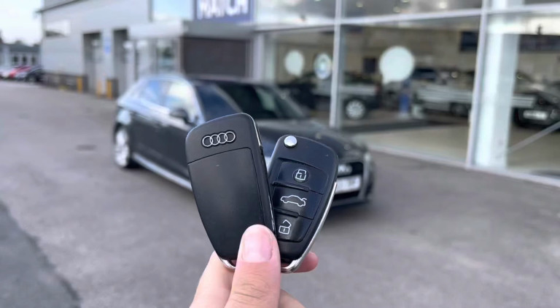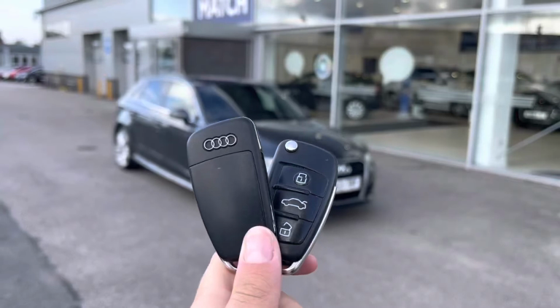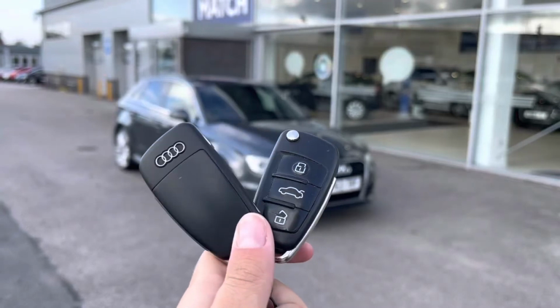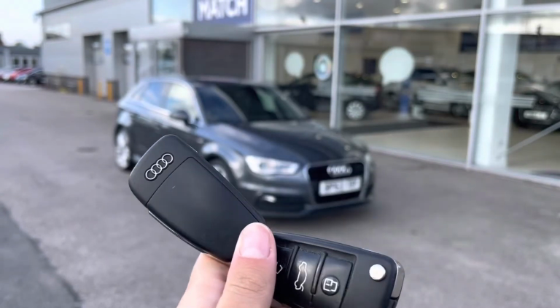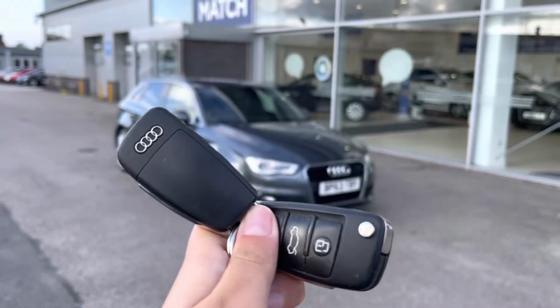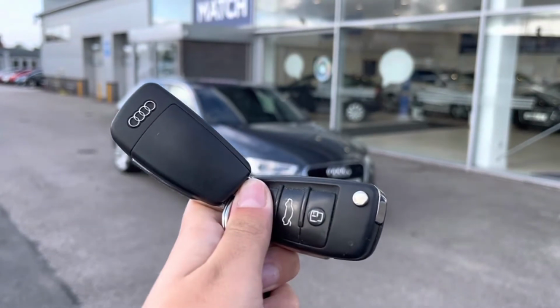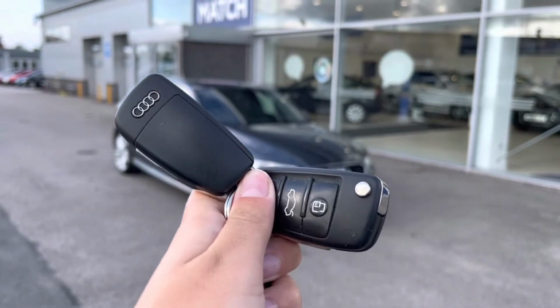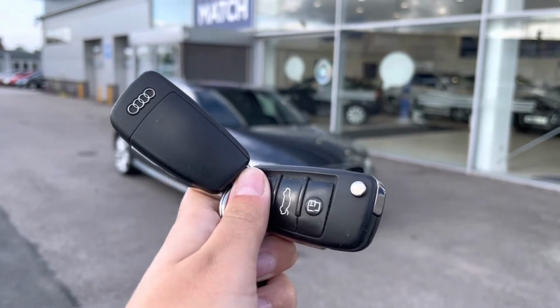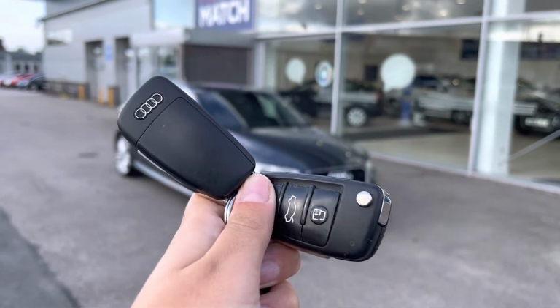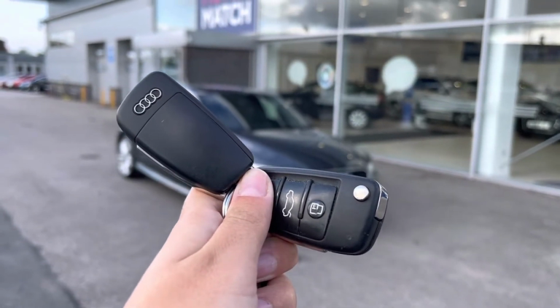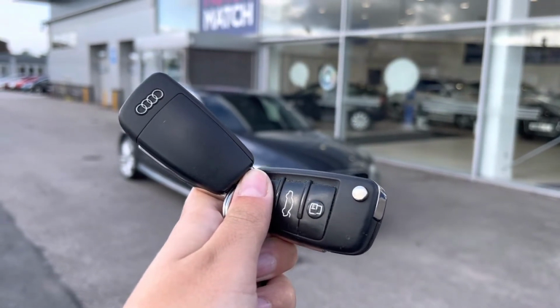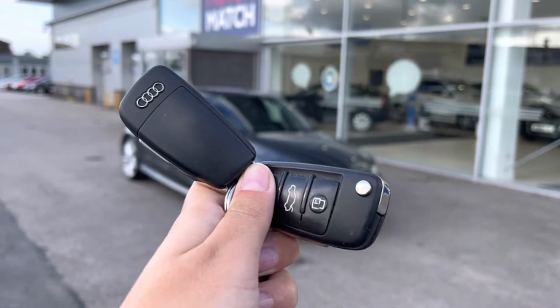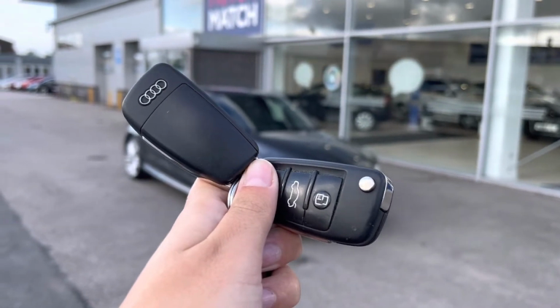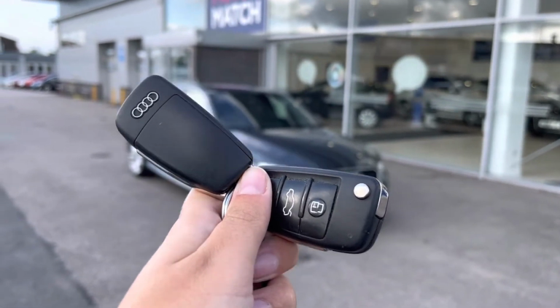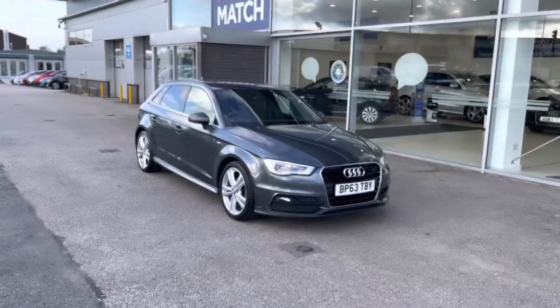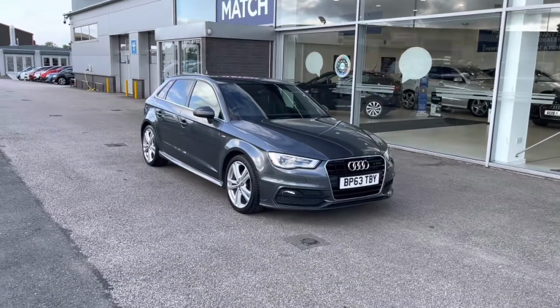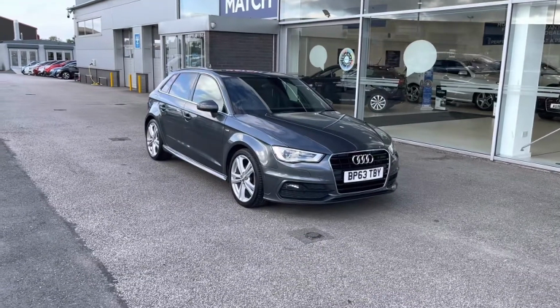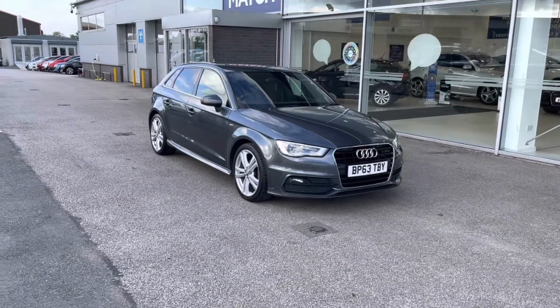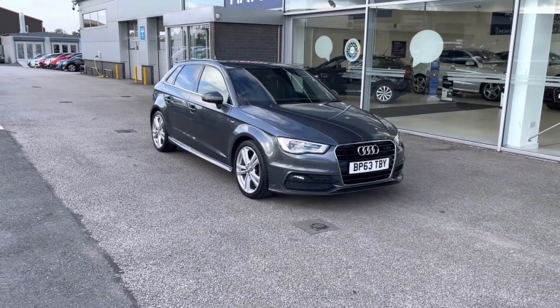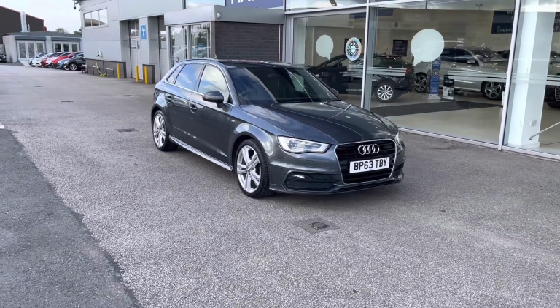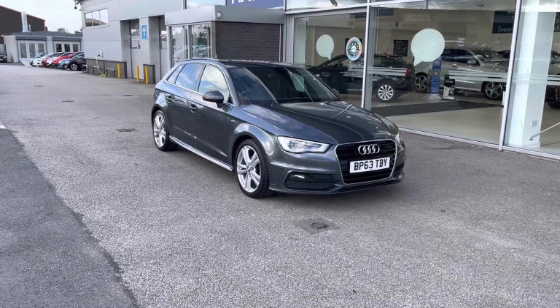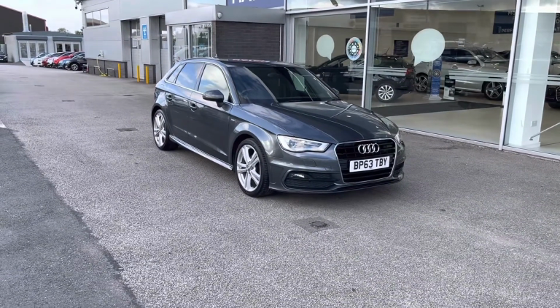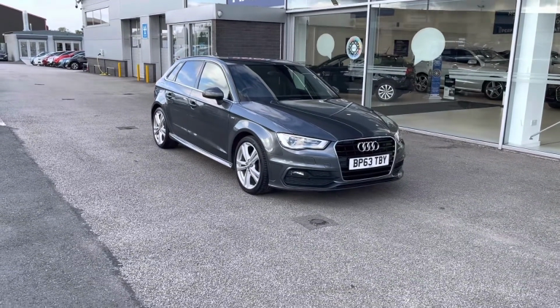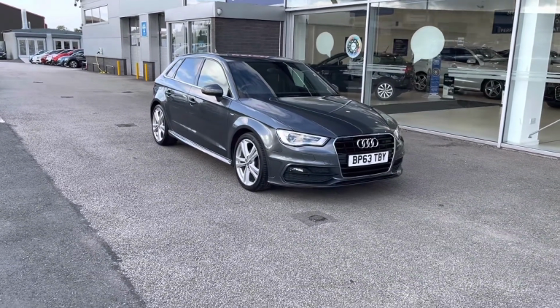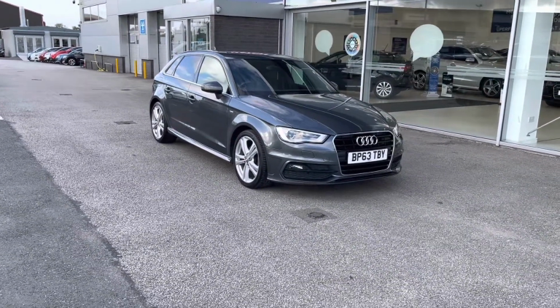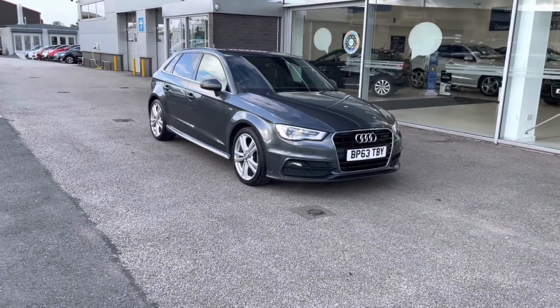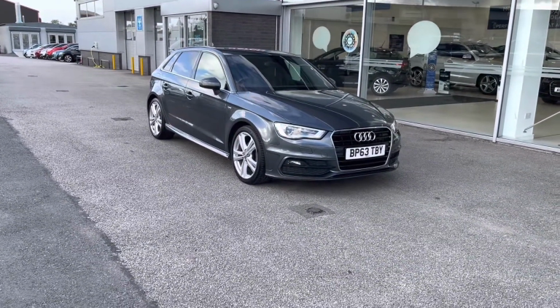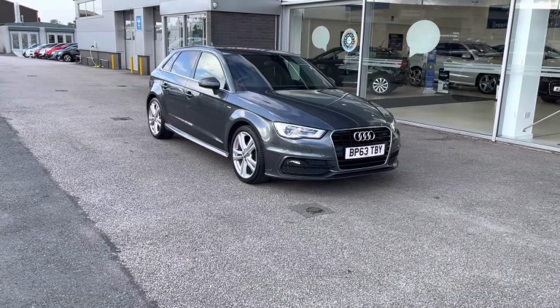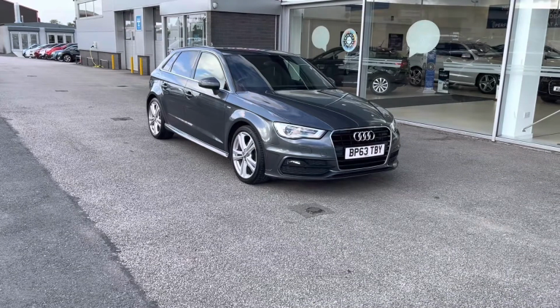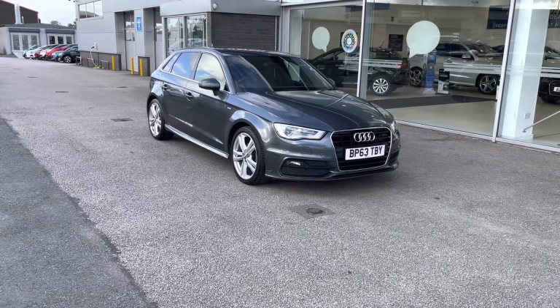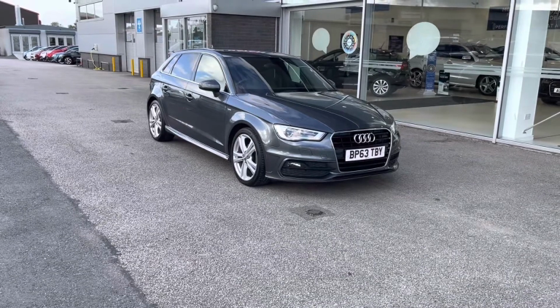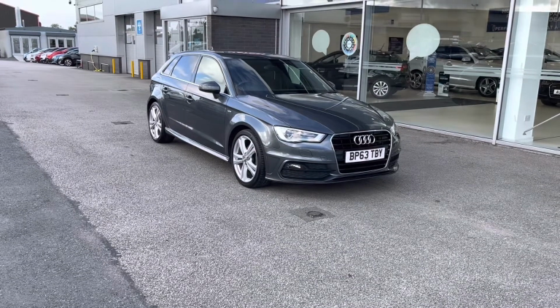Hello, my name's Lizzie from Stafford Motor Match and today I'll be giving you a 360 exterior and interior tour on an Audi A3 1.4 TFSI S-Line Sportback, which is a petrol manual.